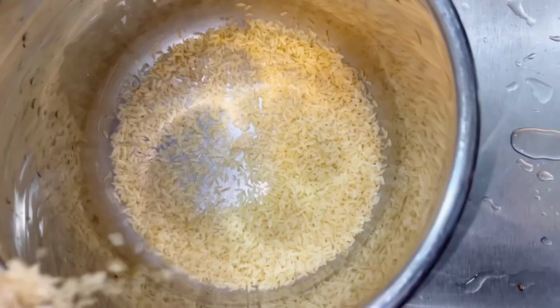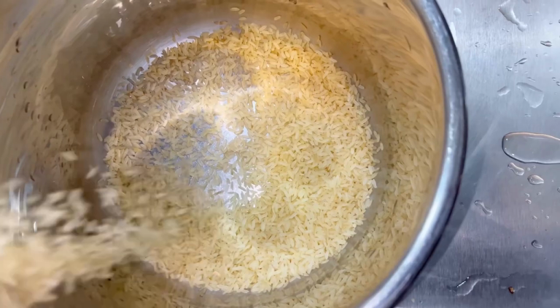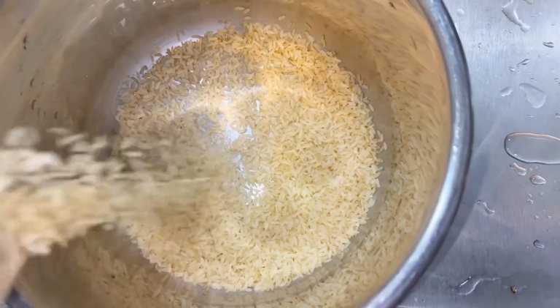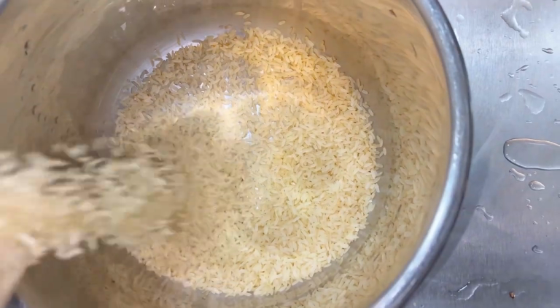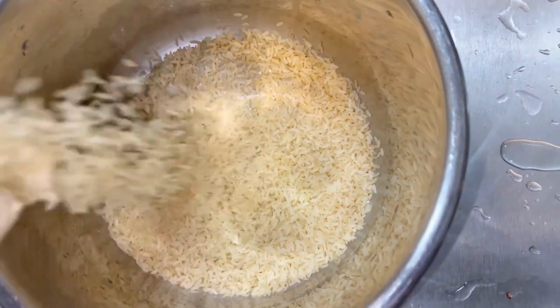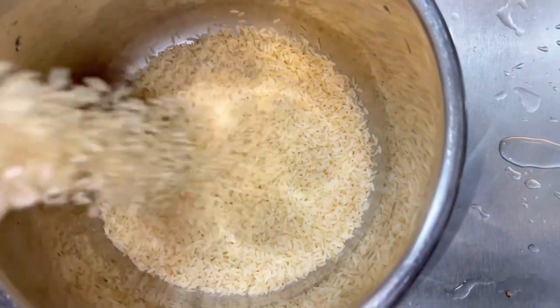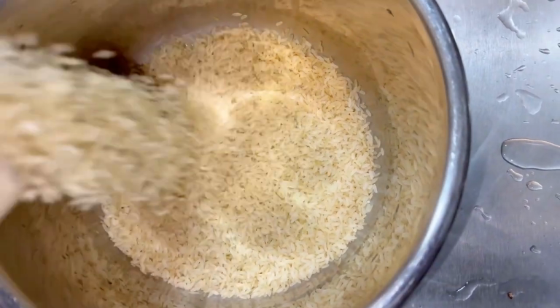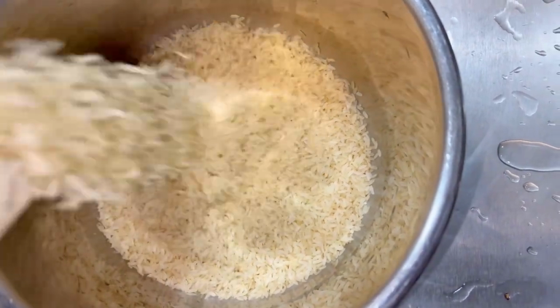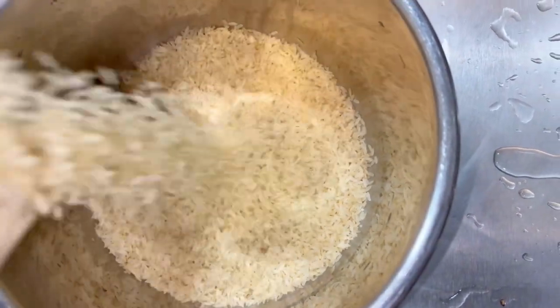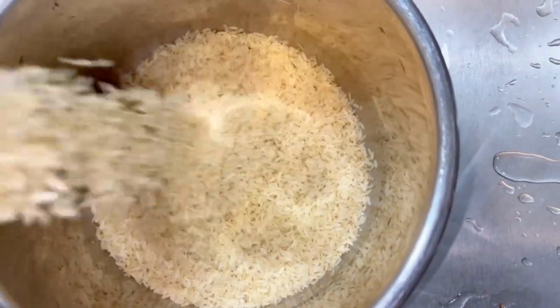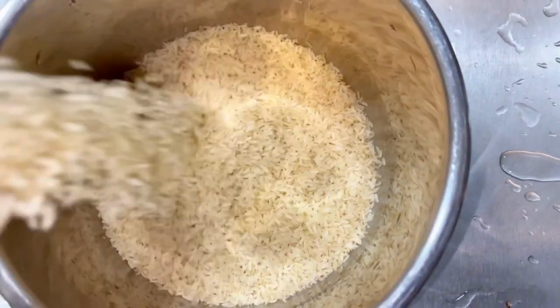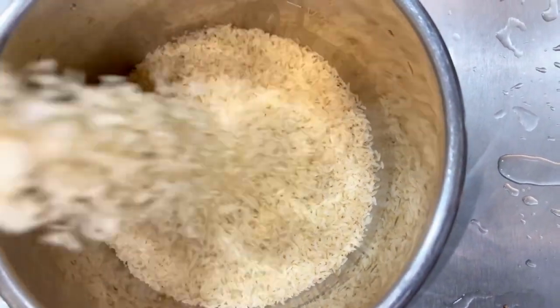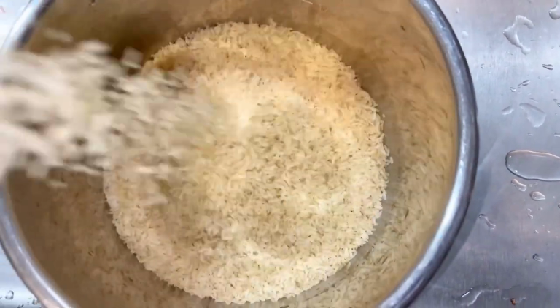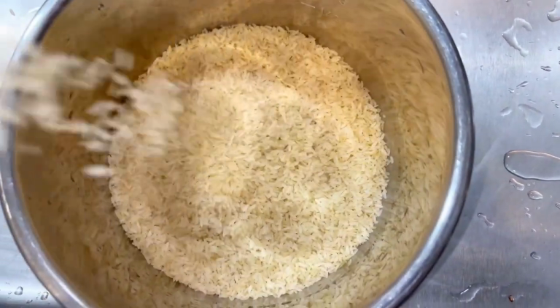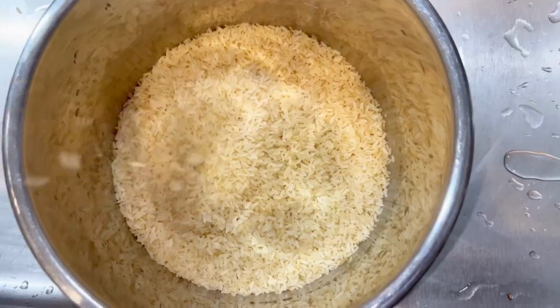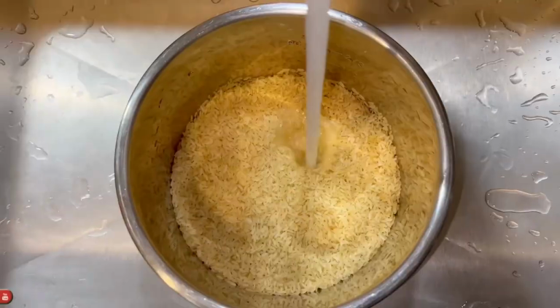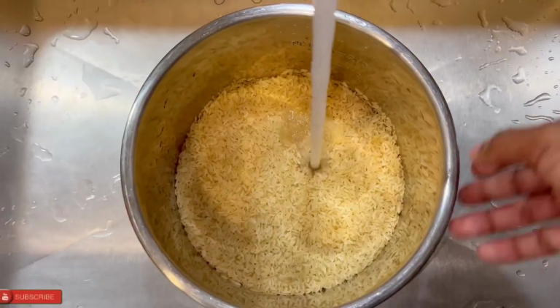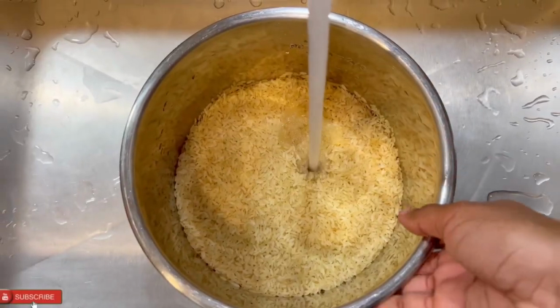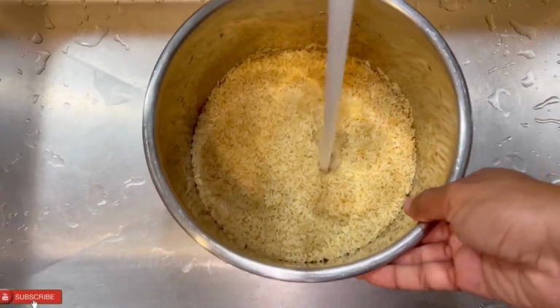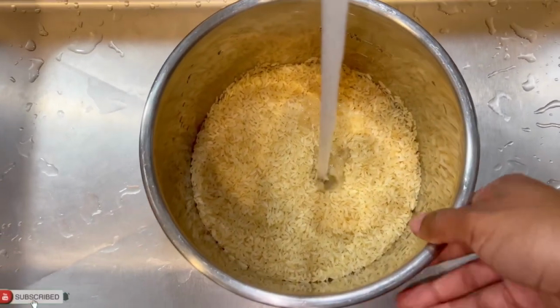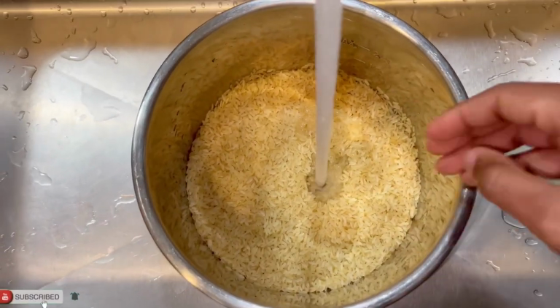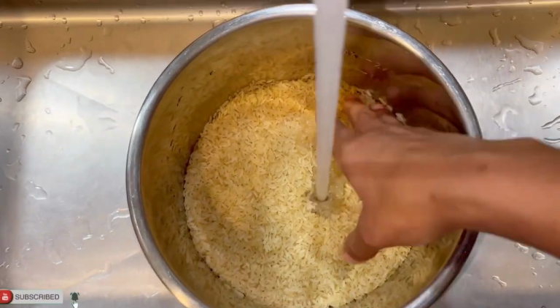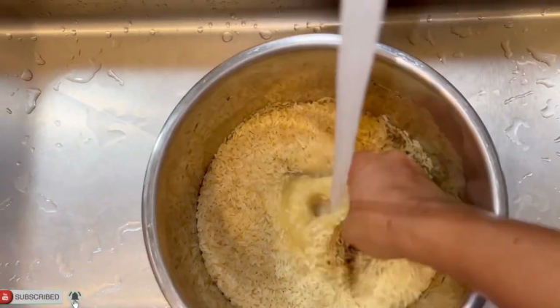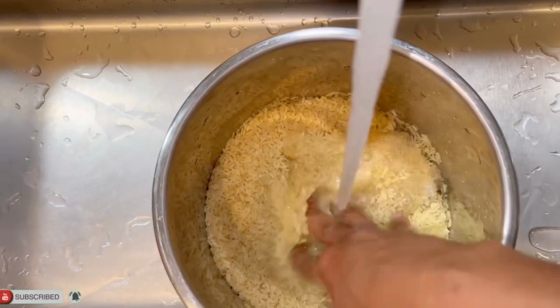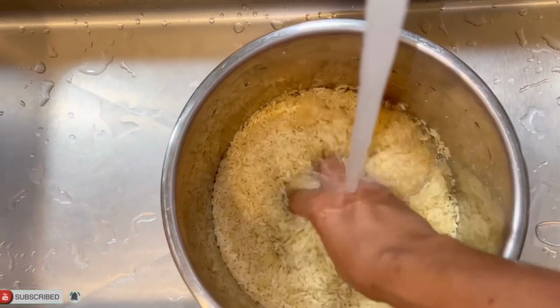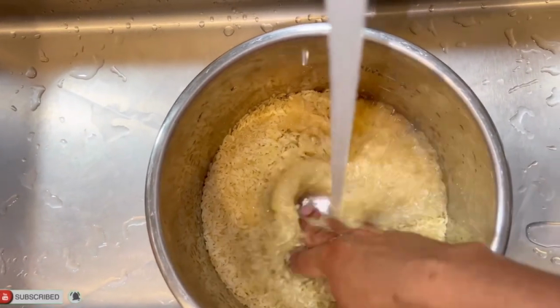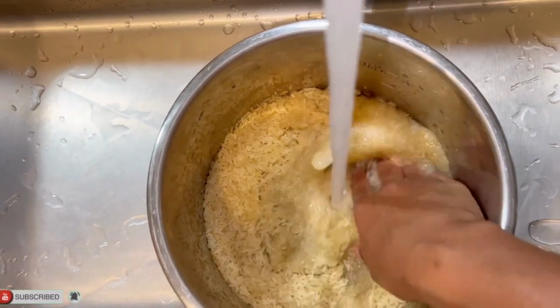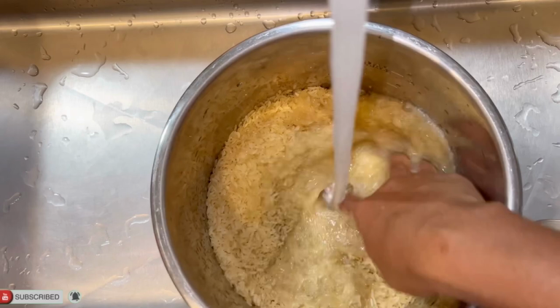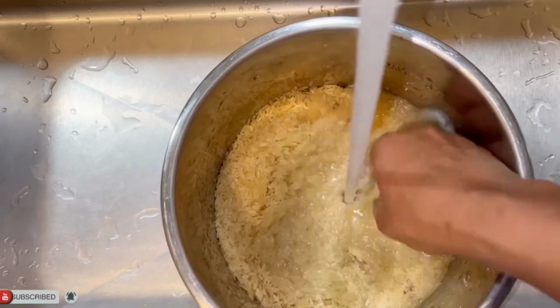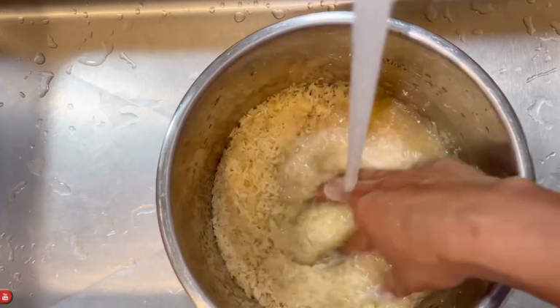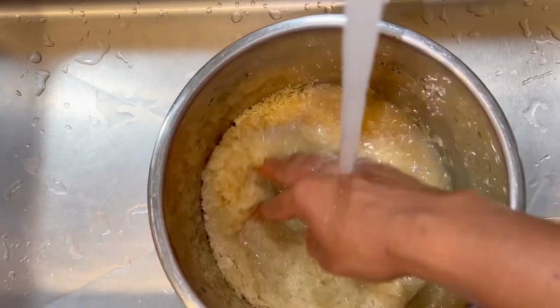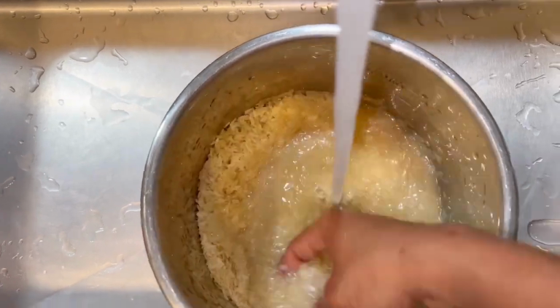The first step is selecting your rice. I am using two pounds of parboiled rice, and what I'm going to do is wash the rice until the water becomes clear before I start seasoning my rice.